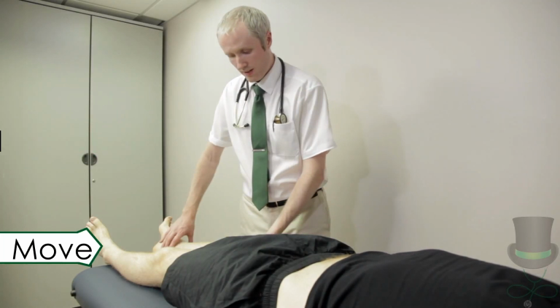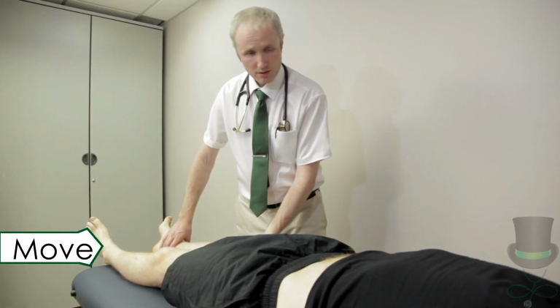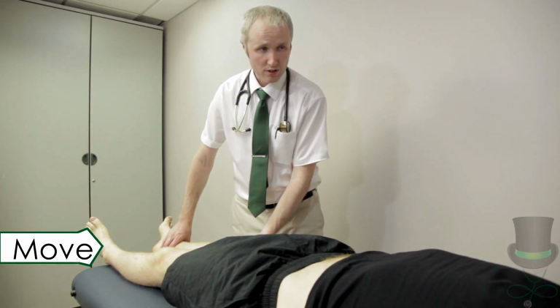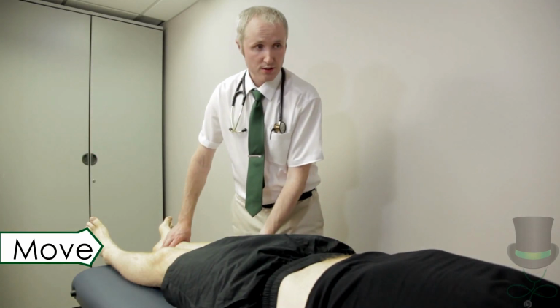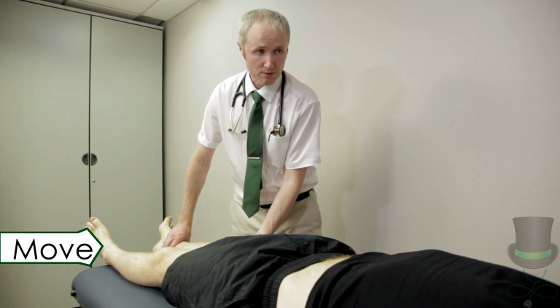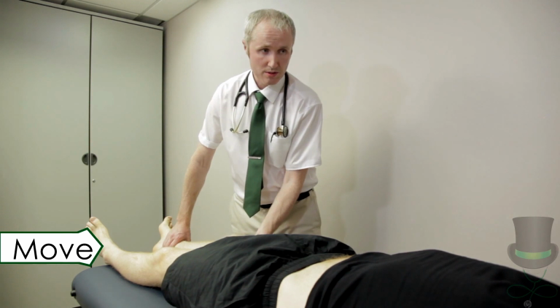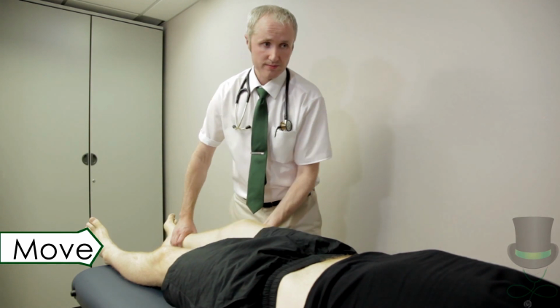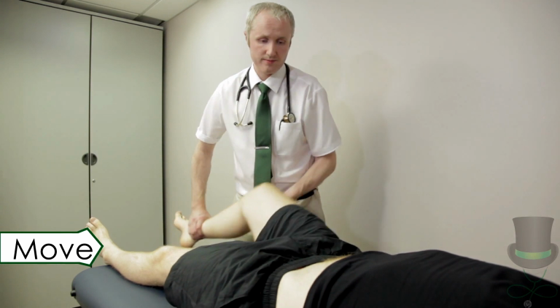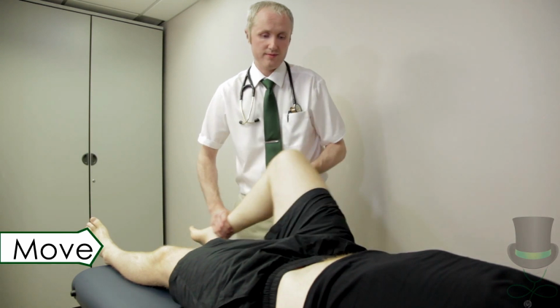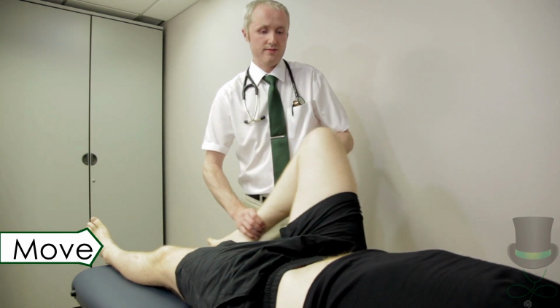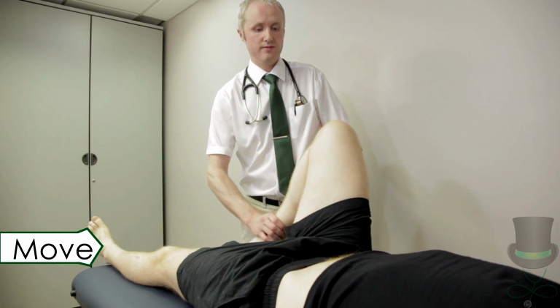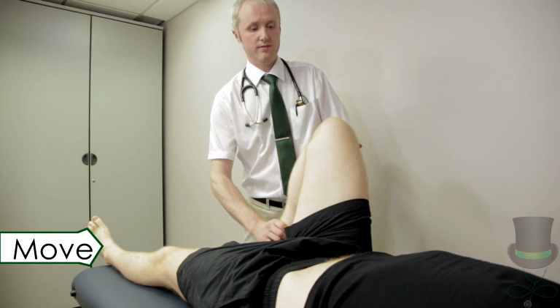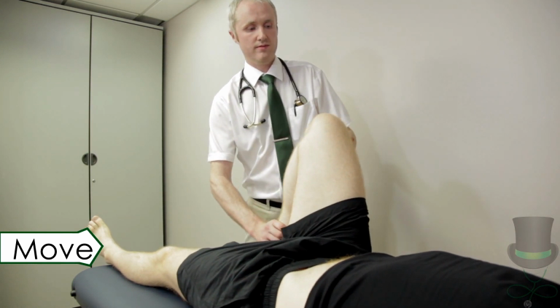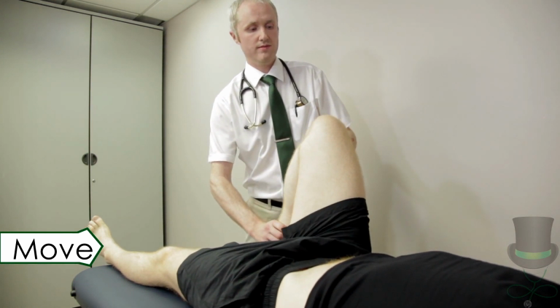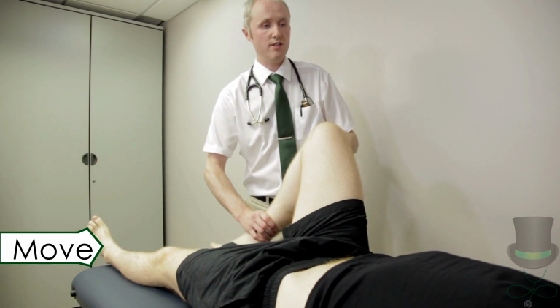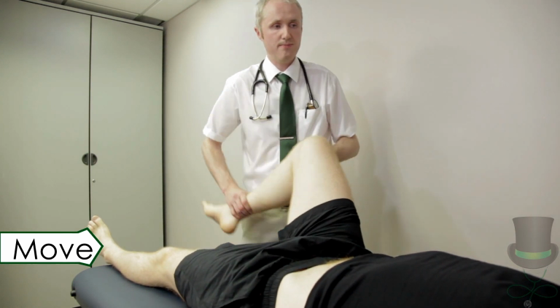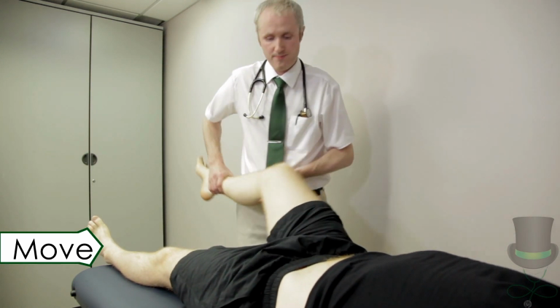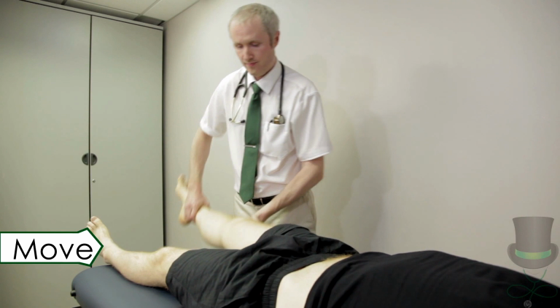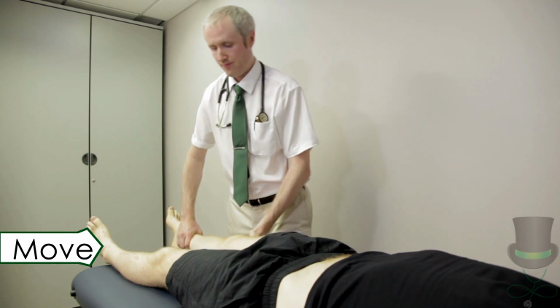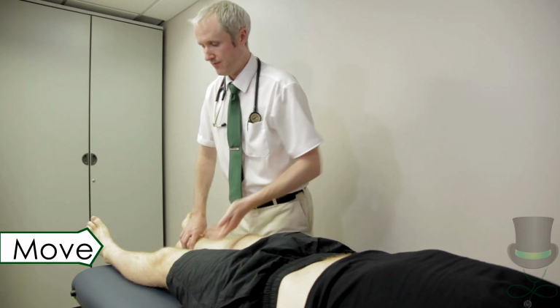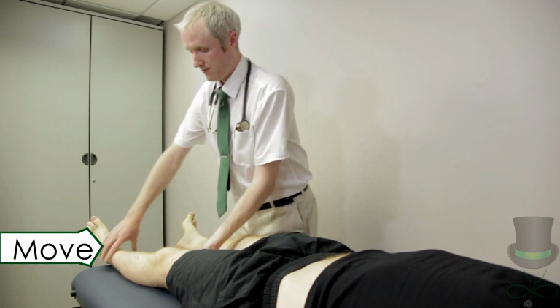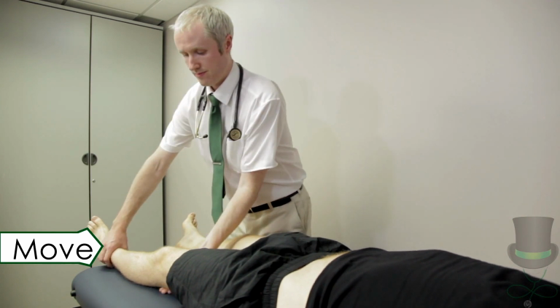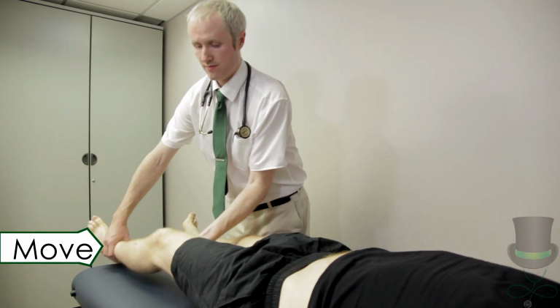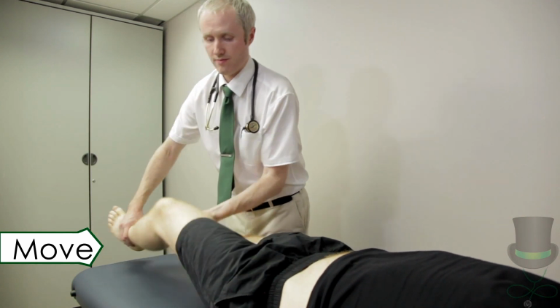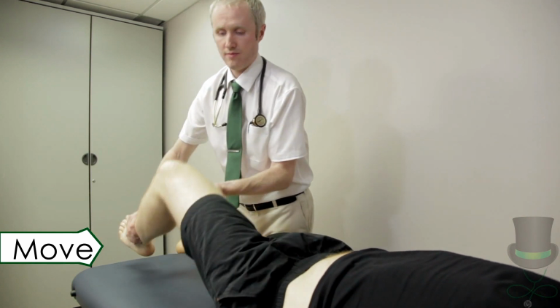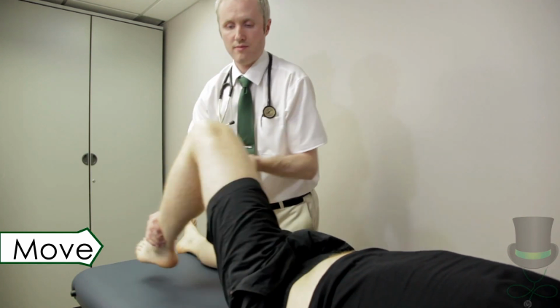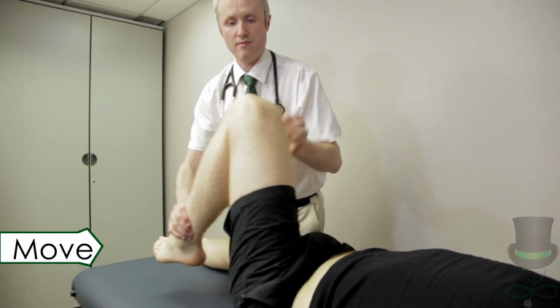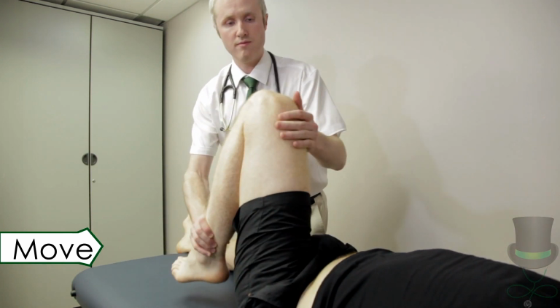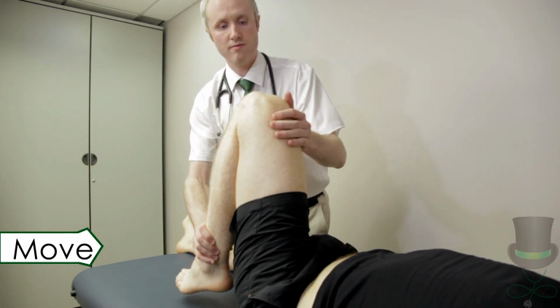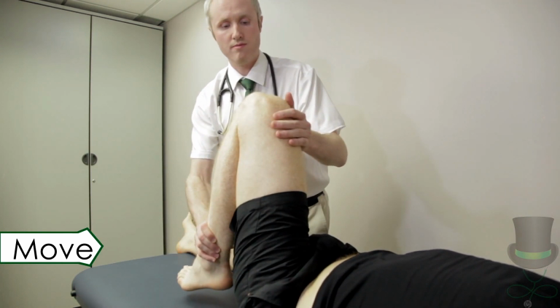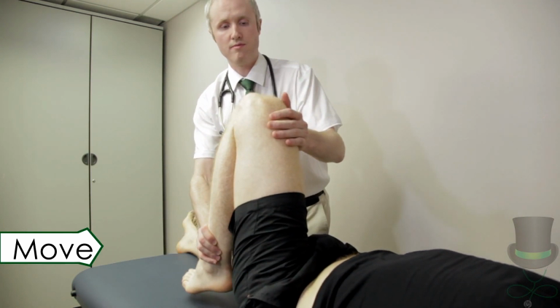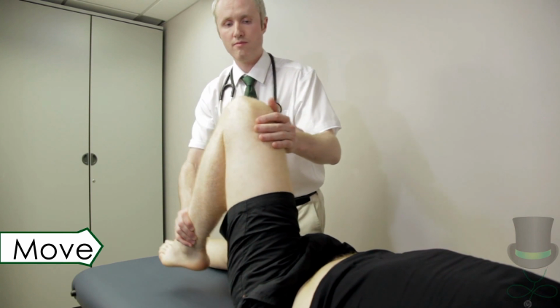Now I'm going to move your knee through its range of motion. Passive movement of the knee is carried out with the patient lying supine. Check for flexion and extension of each knee.